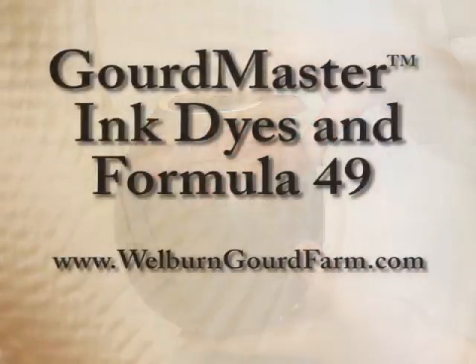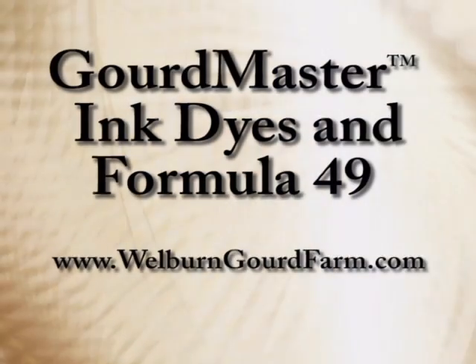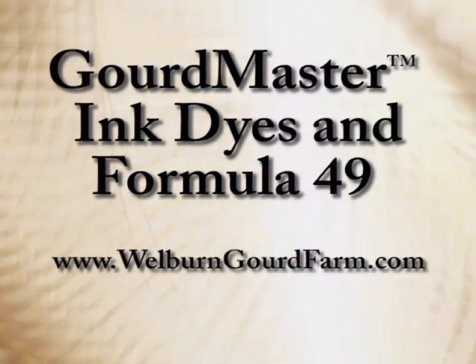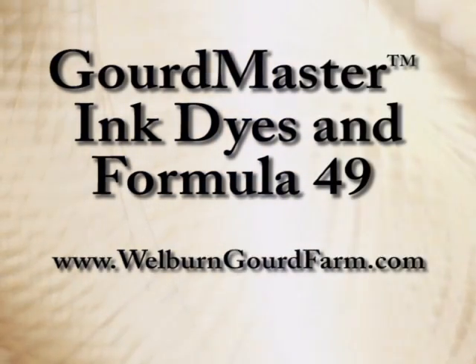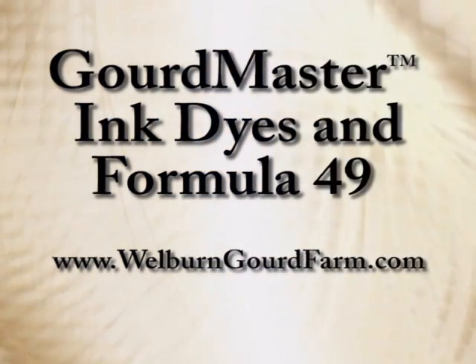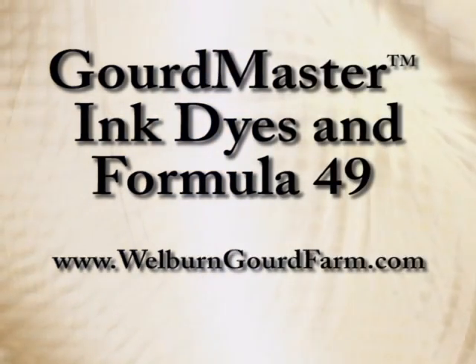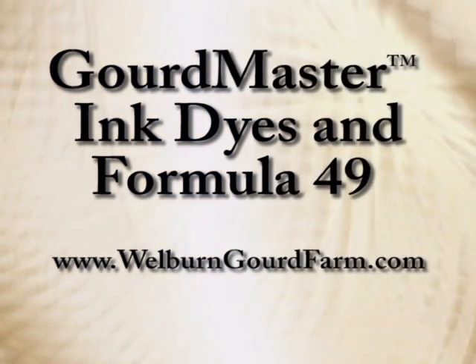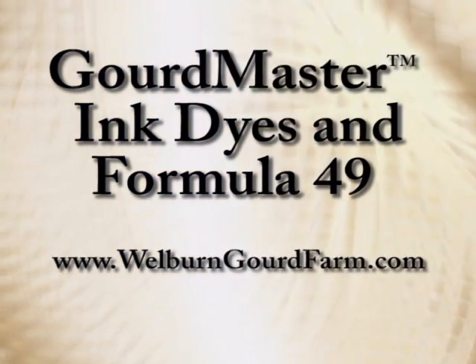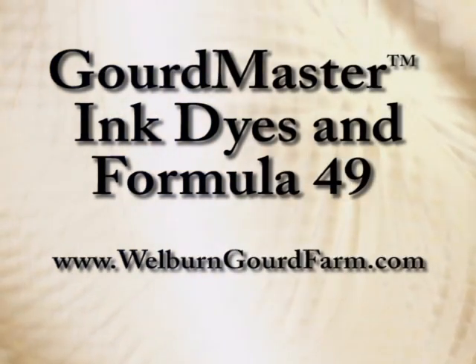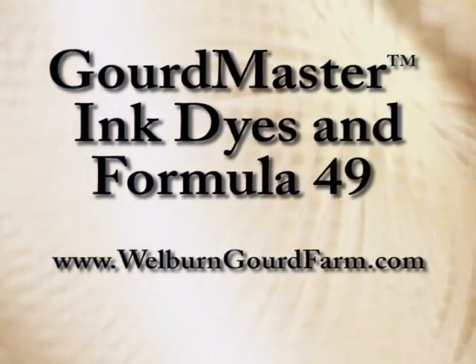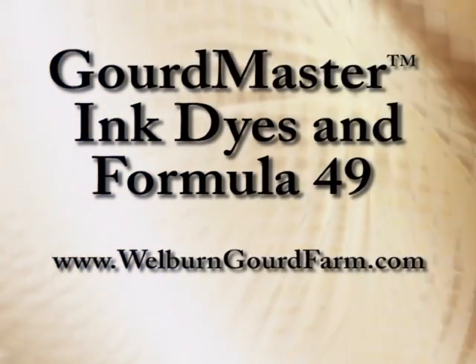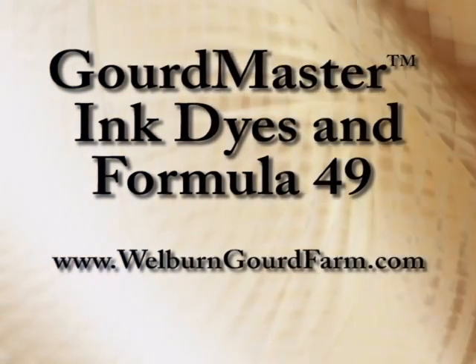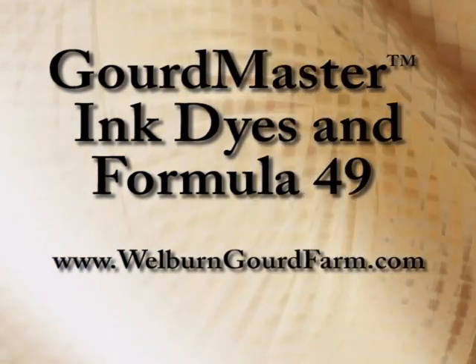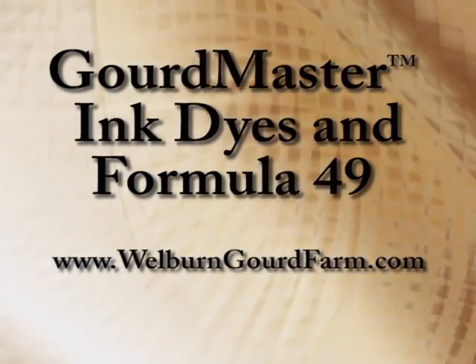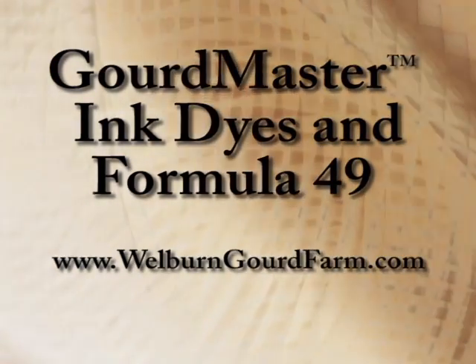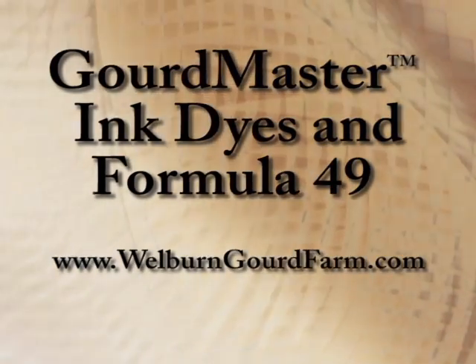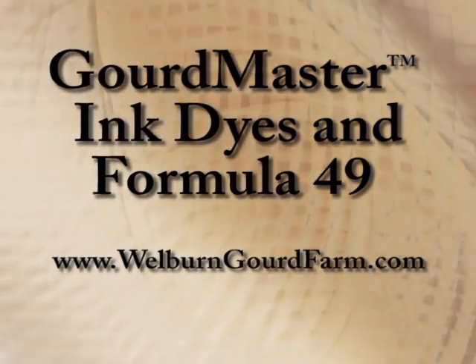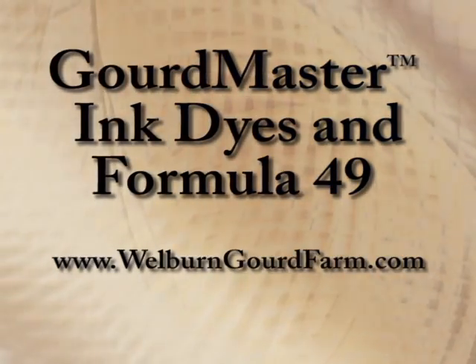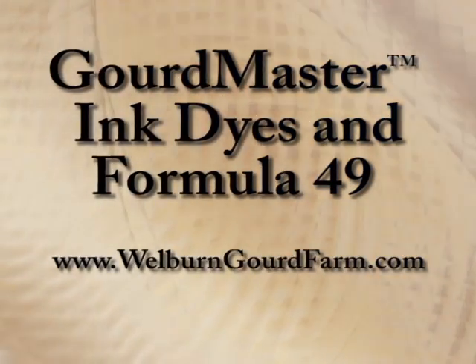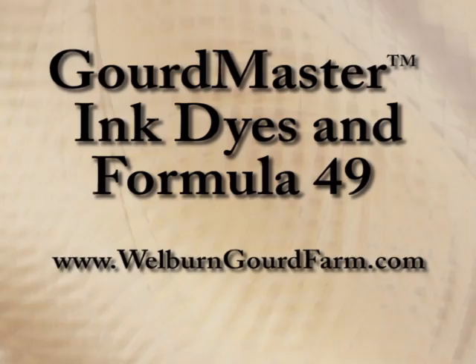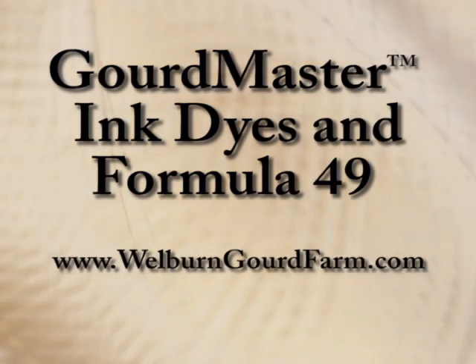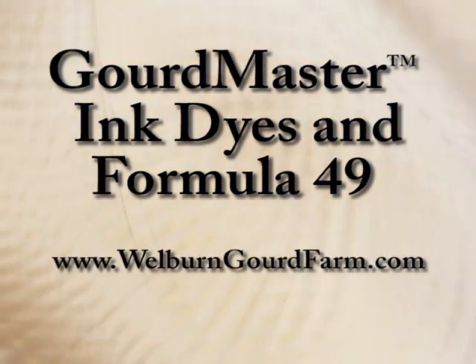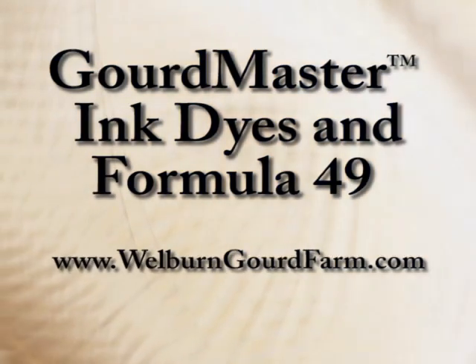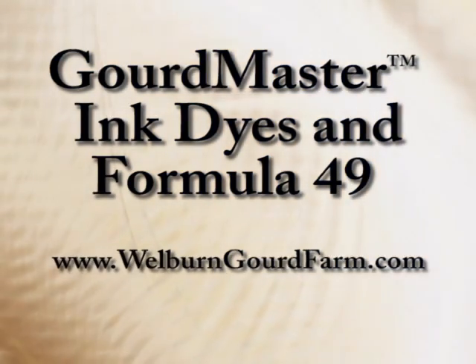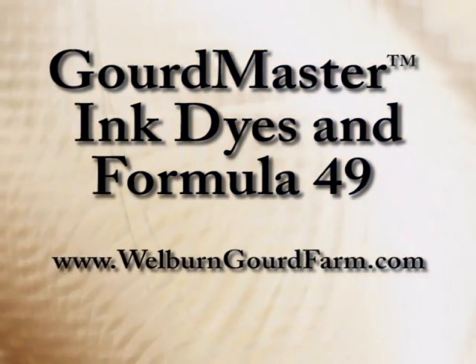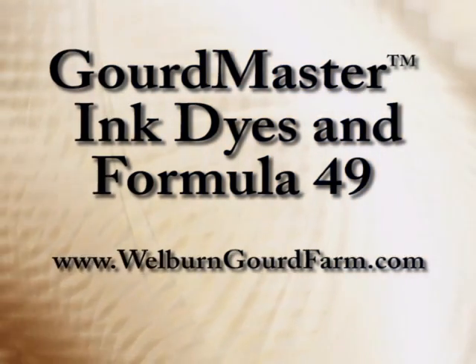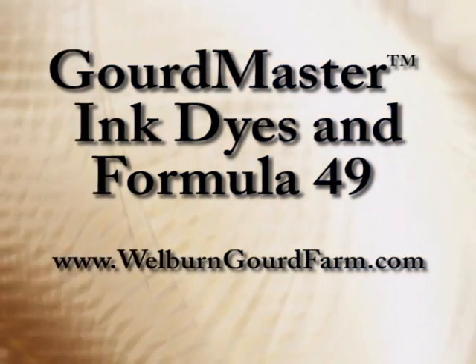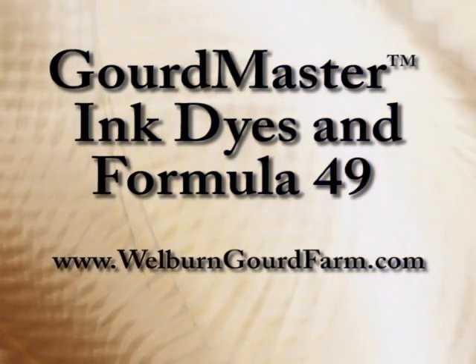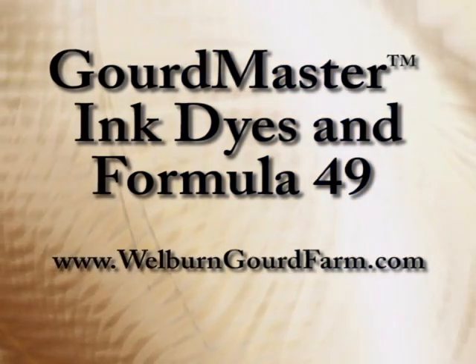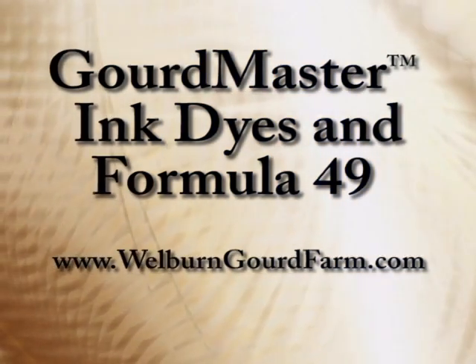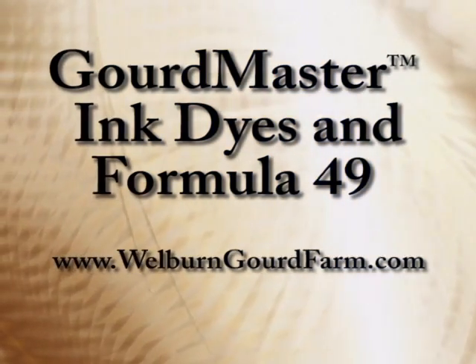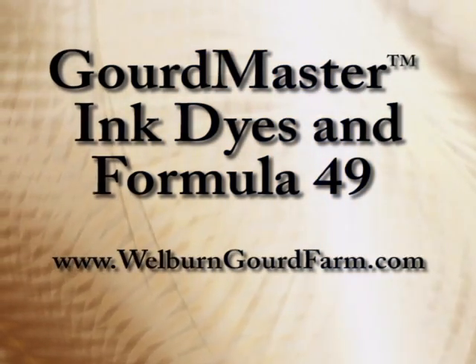For more information and to purchase these and other exciting Gourd Master products, please visit www.wellburngourdfarm.com